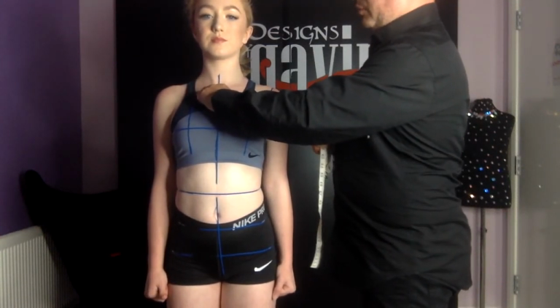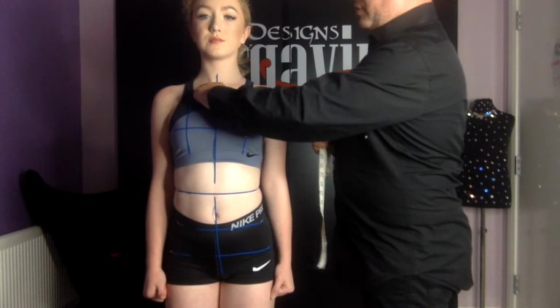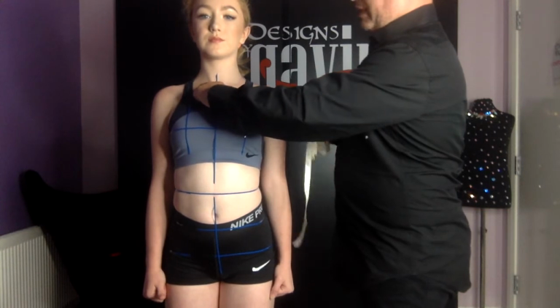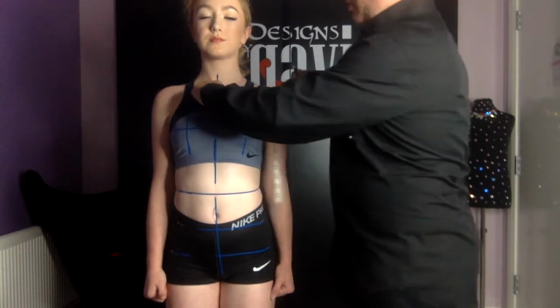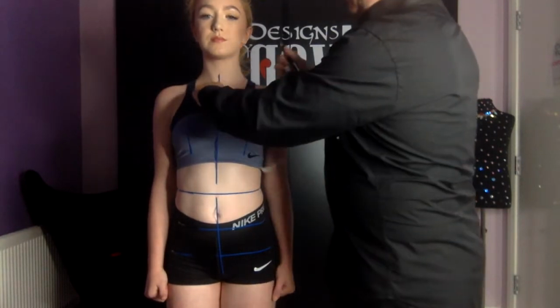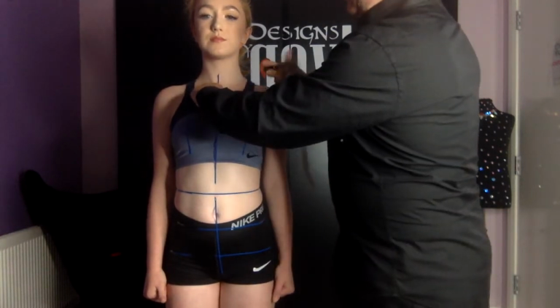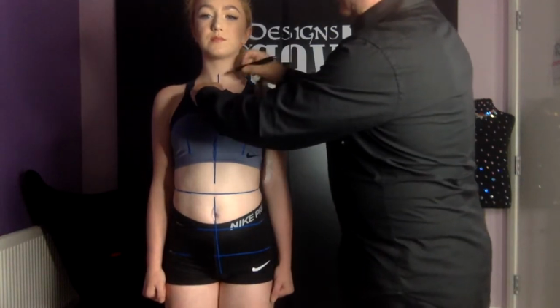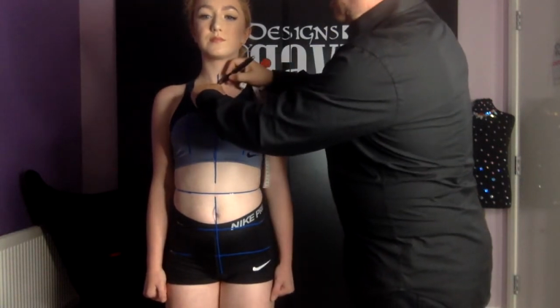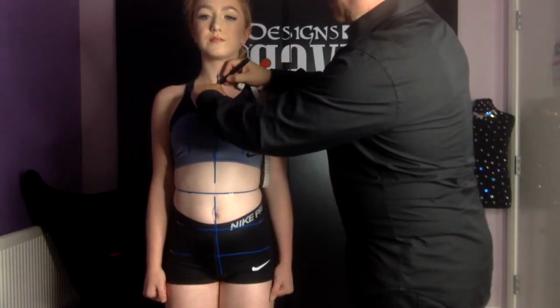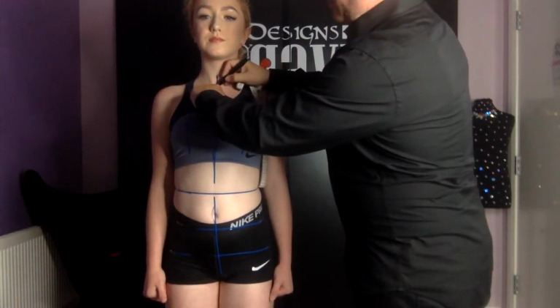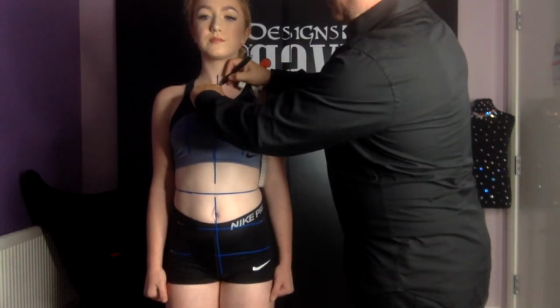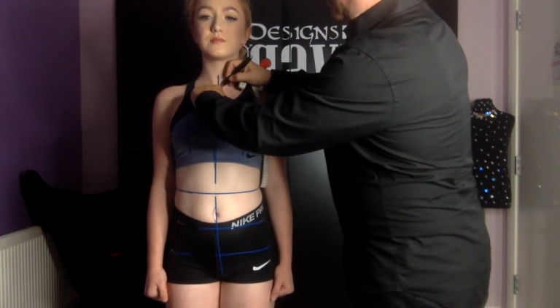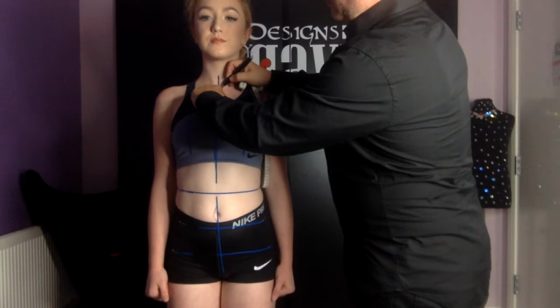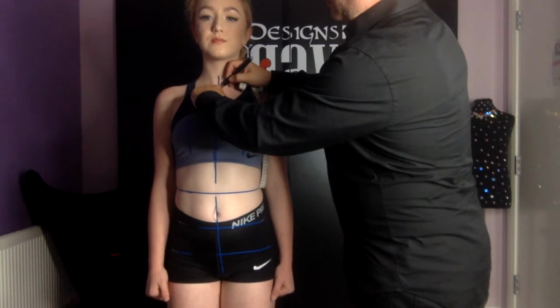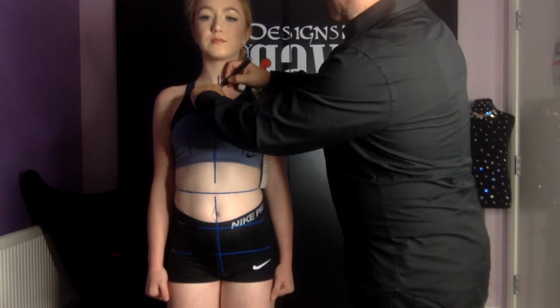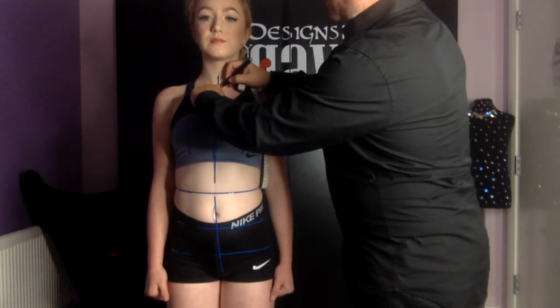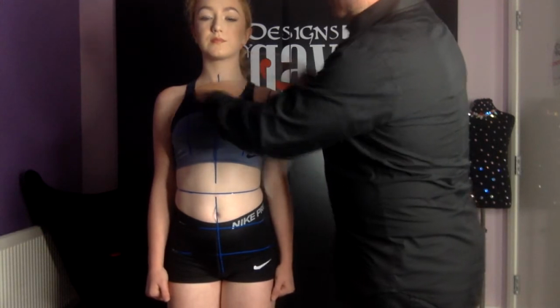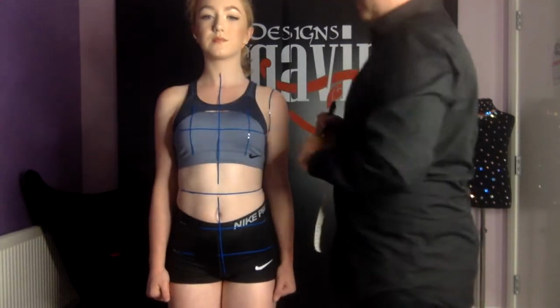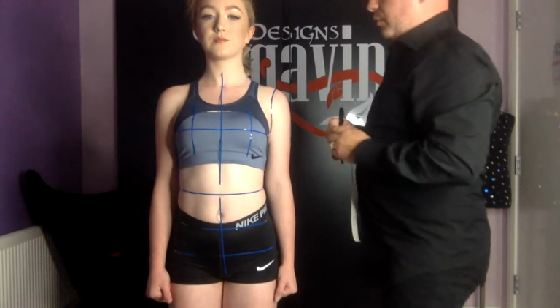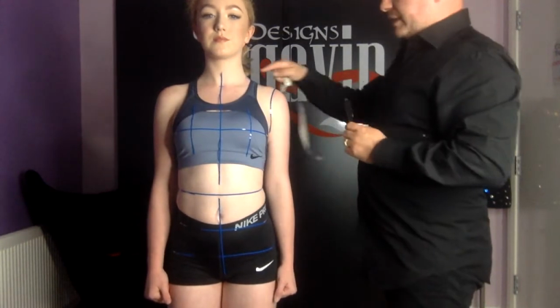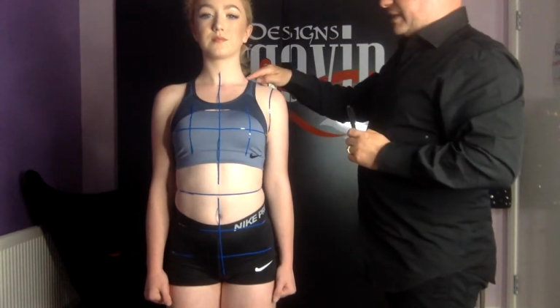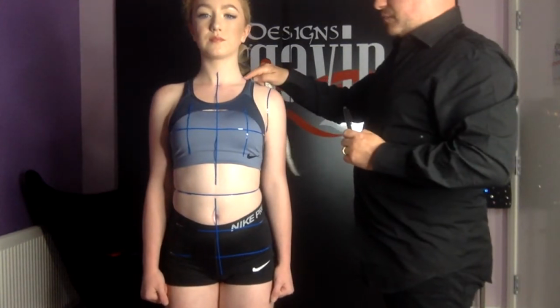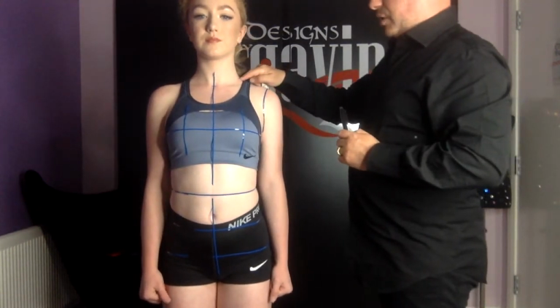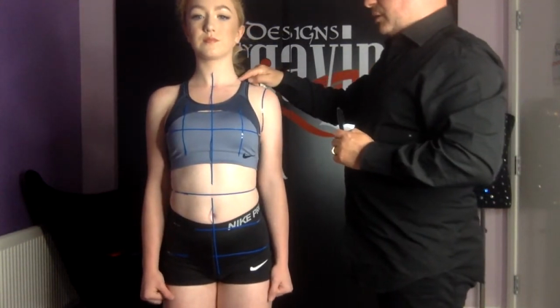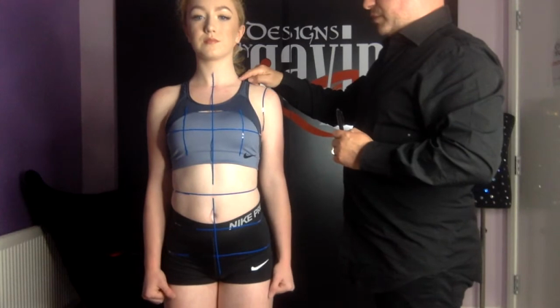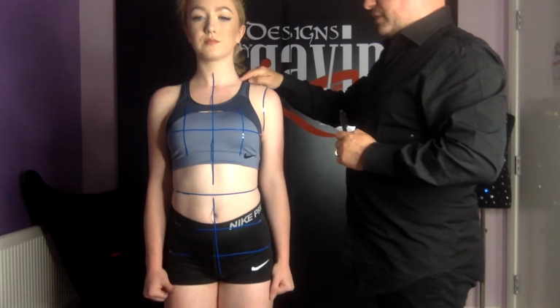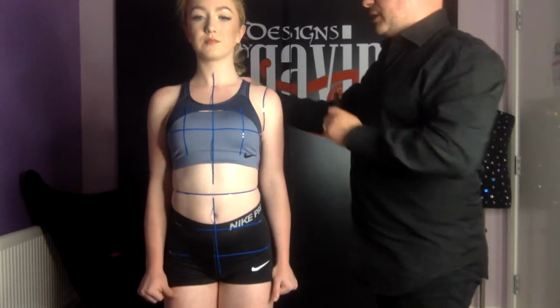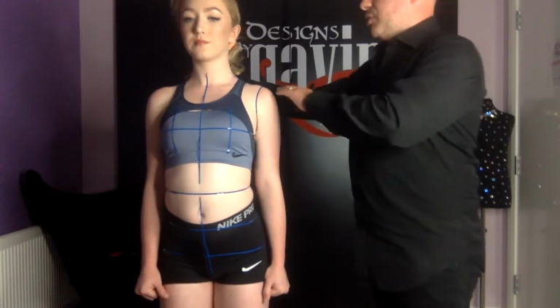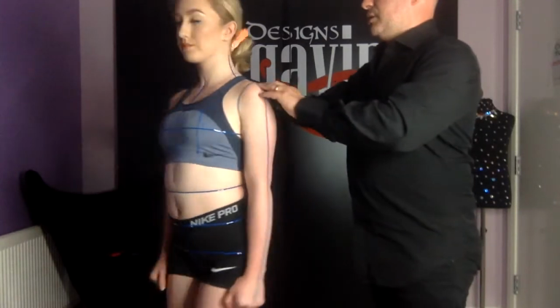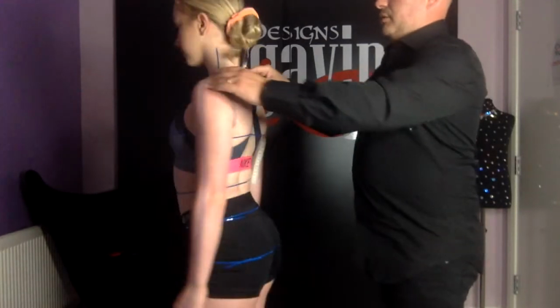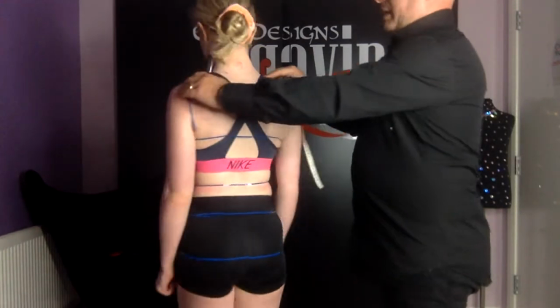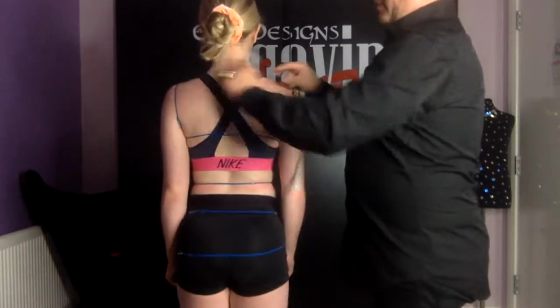When I find that bone I'm going to mark a line at my fingertip to indicate this point. We already have our side neck point marked from the previous video and I'm going to mark the back neck point.